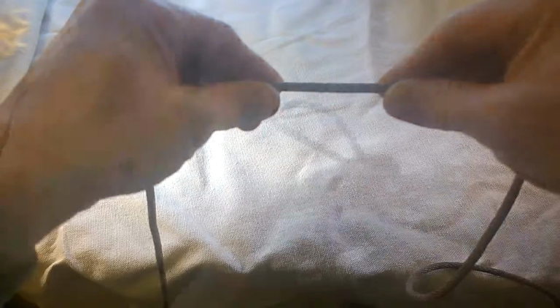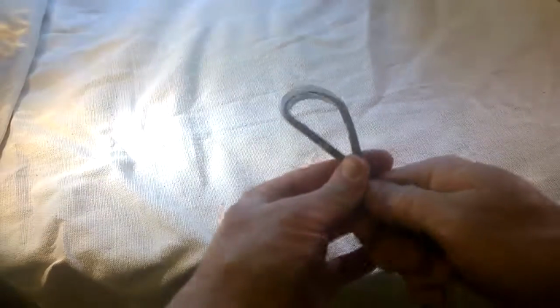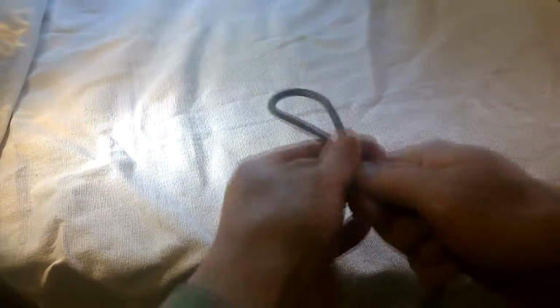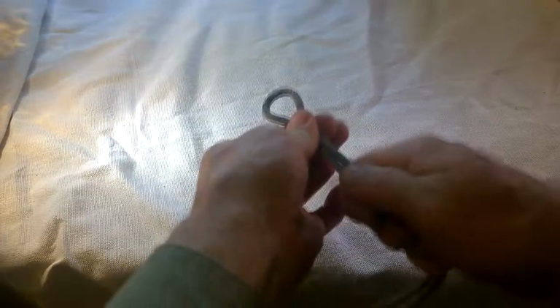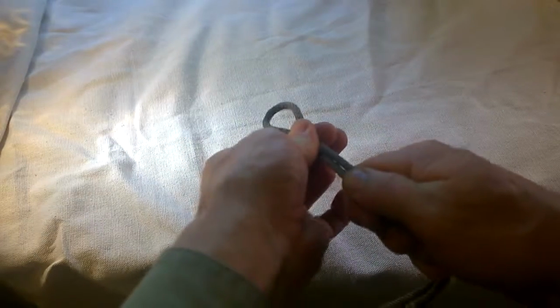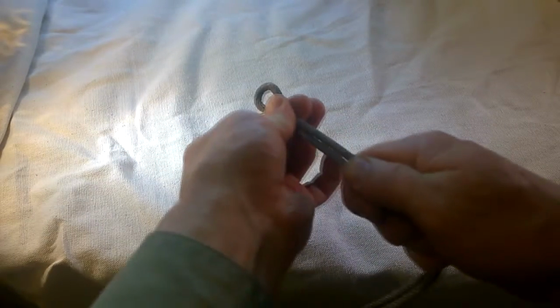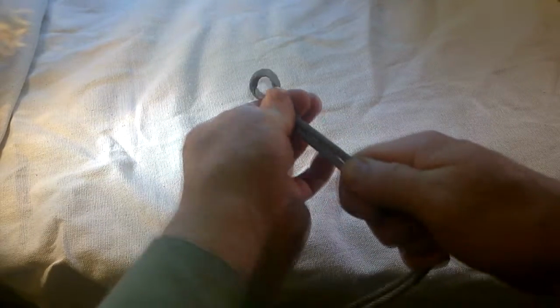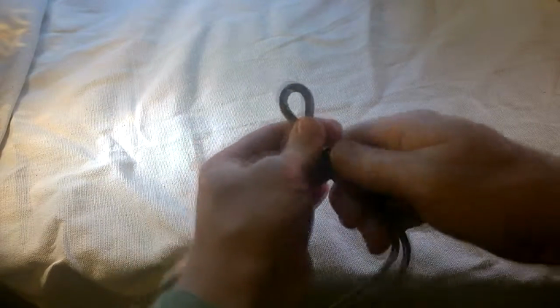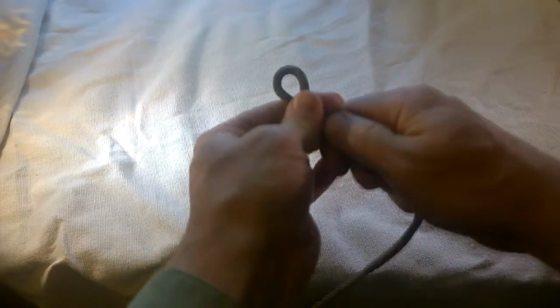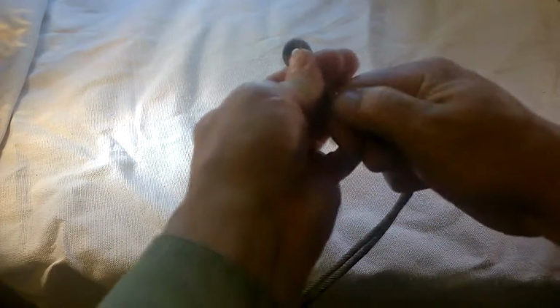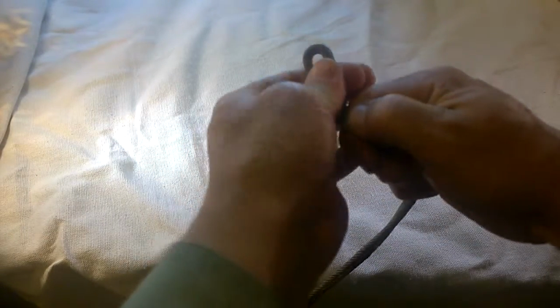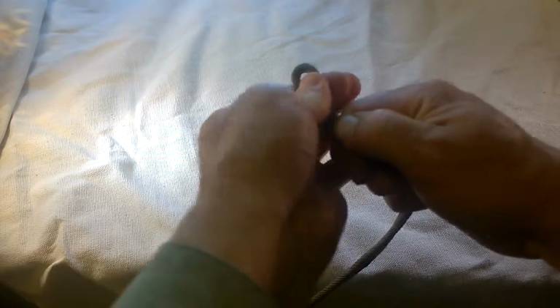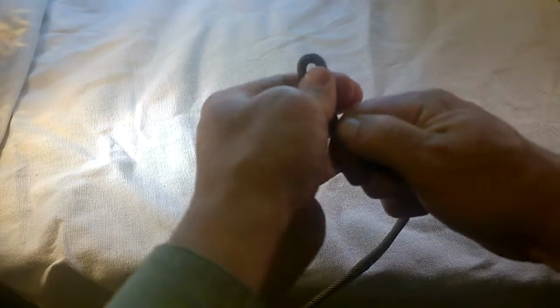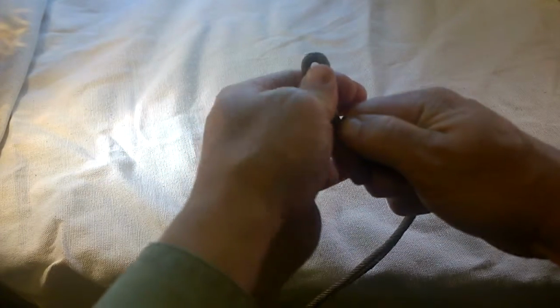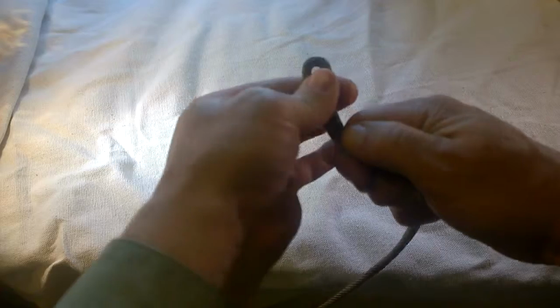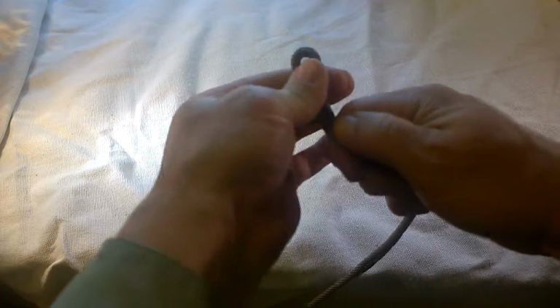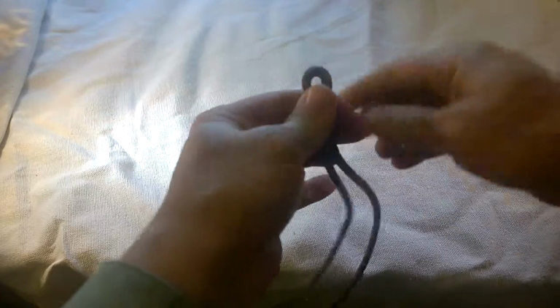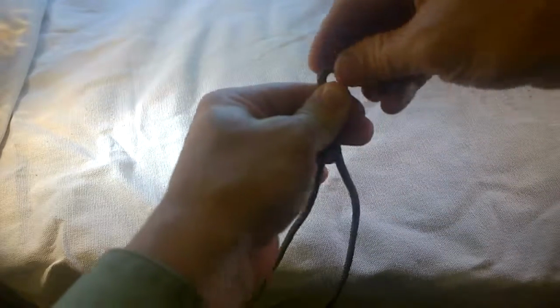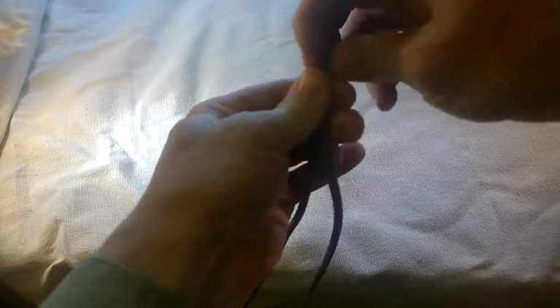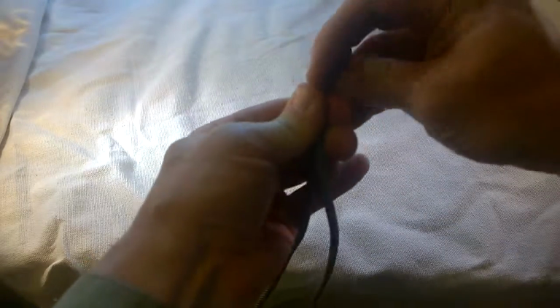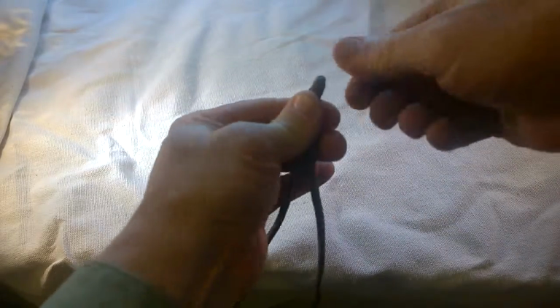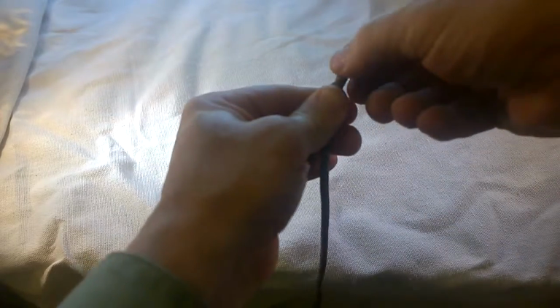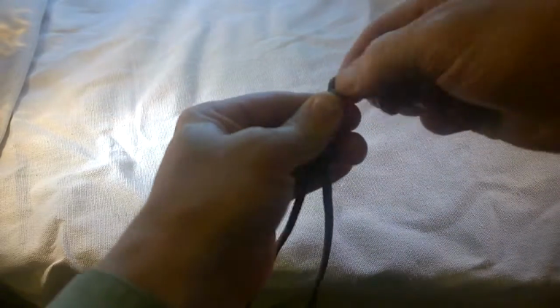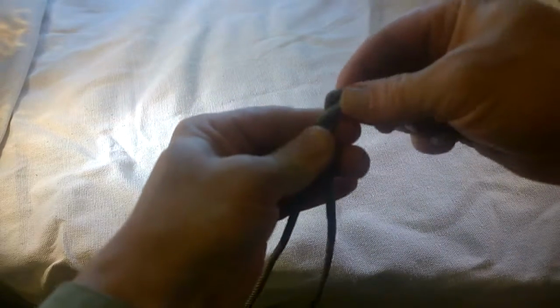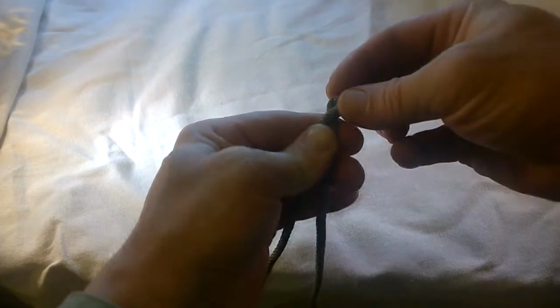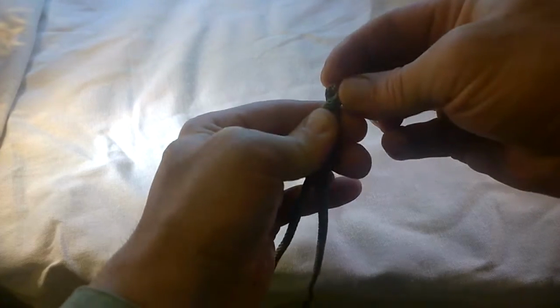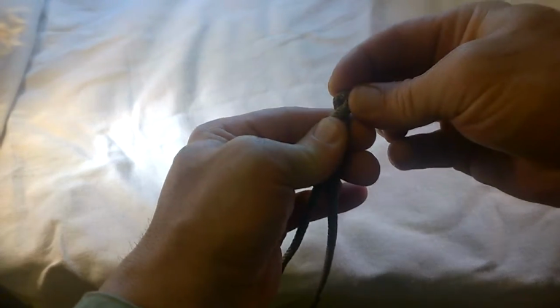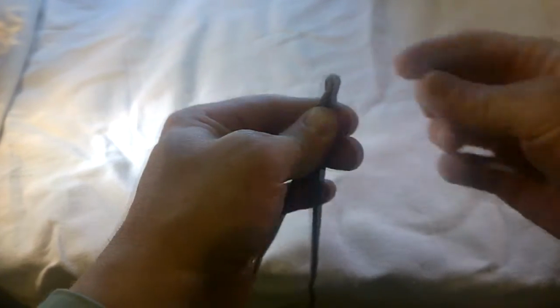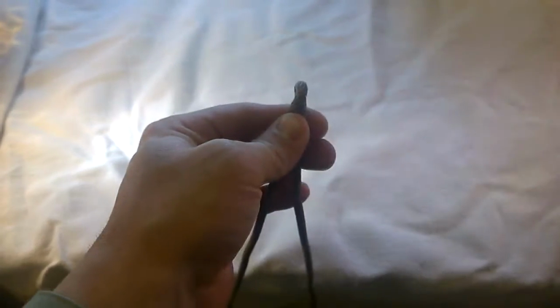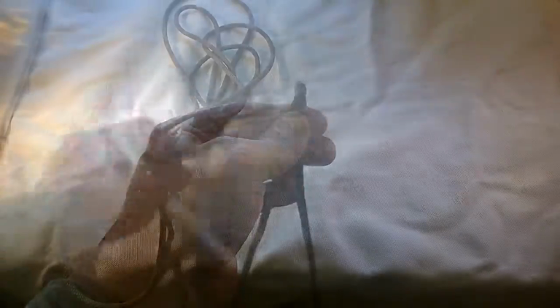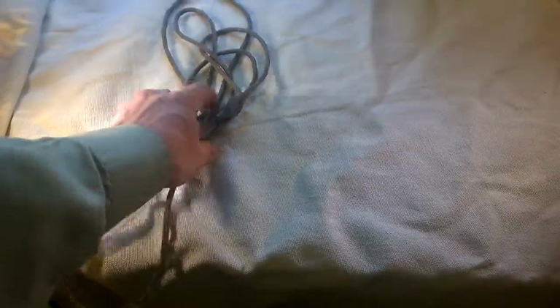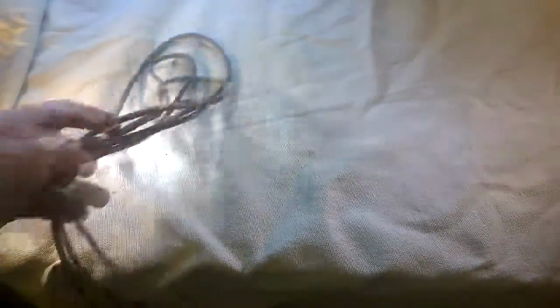So what happens is when you're pulling on your slipknot, it tends to bunch up and fatten at the end, and sometimes it'll even twist over like that. Have a good one.